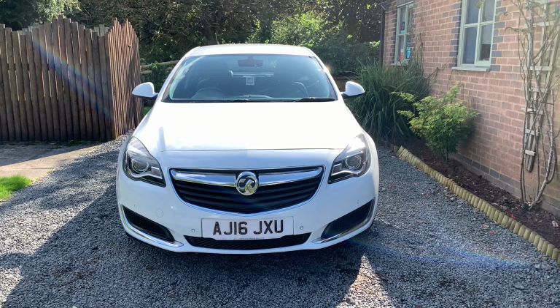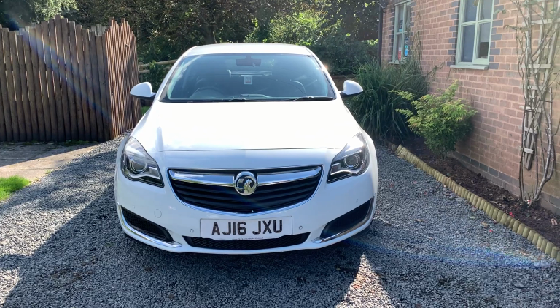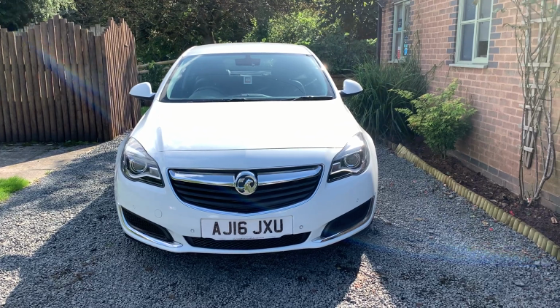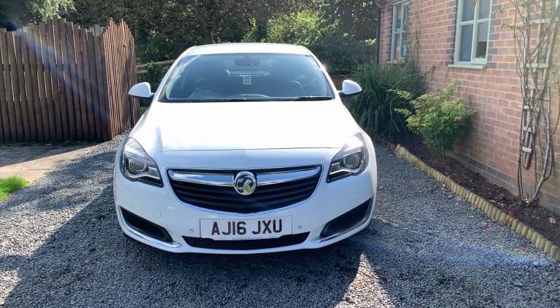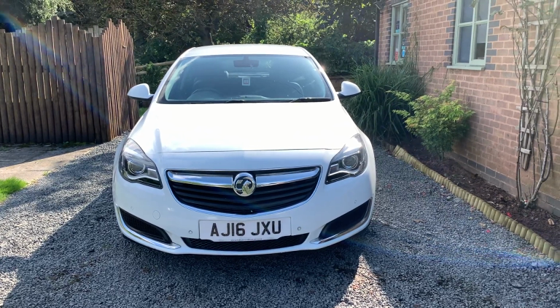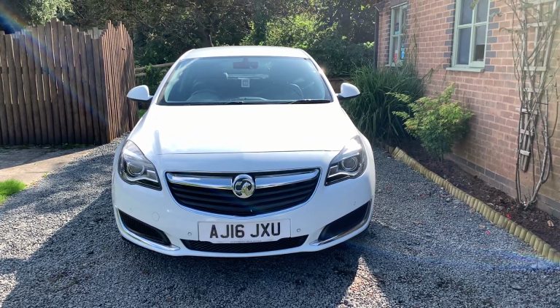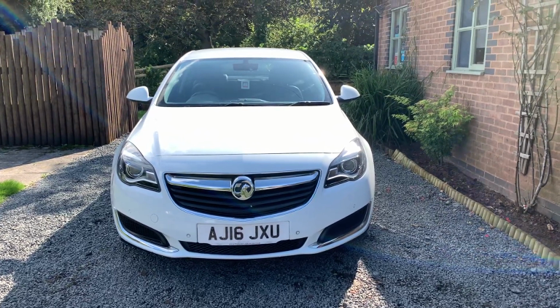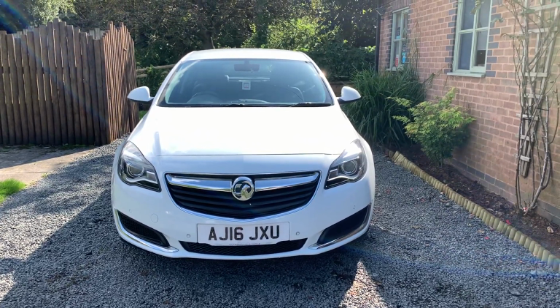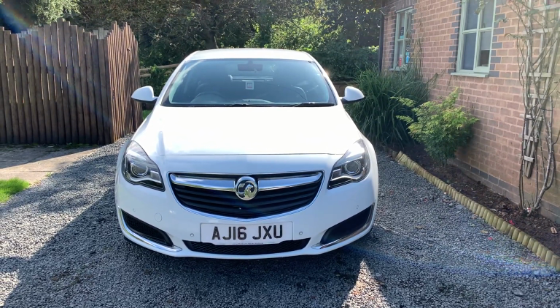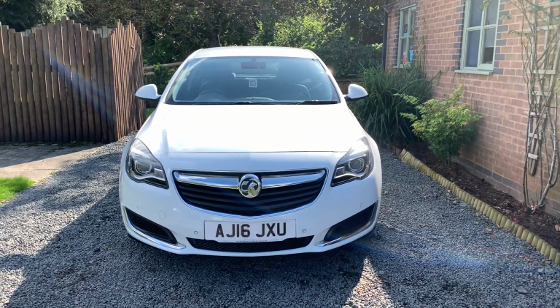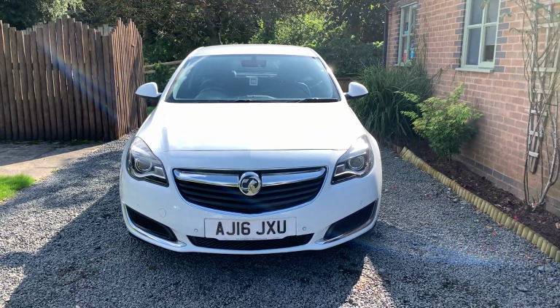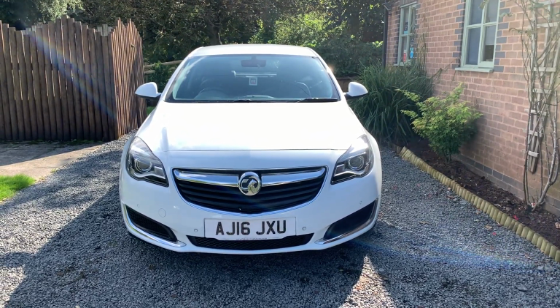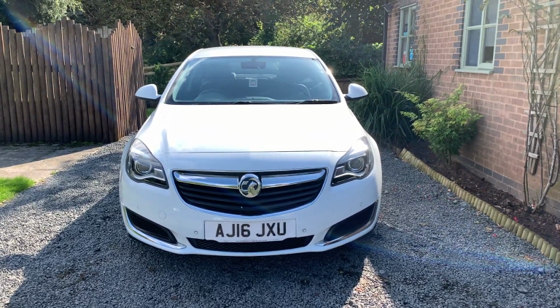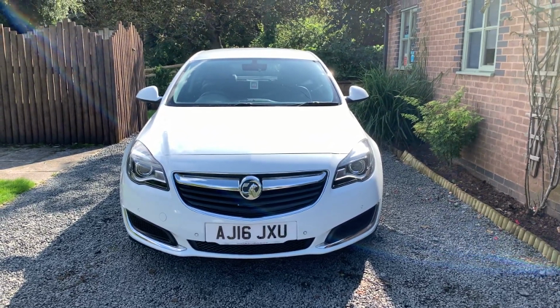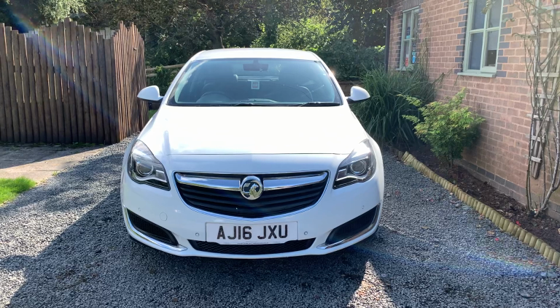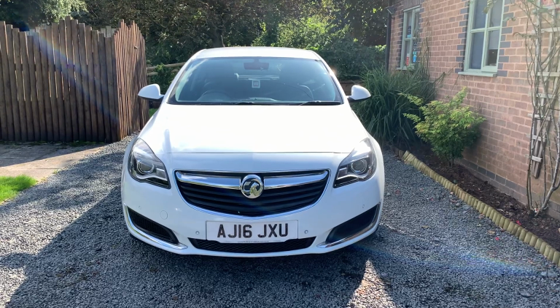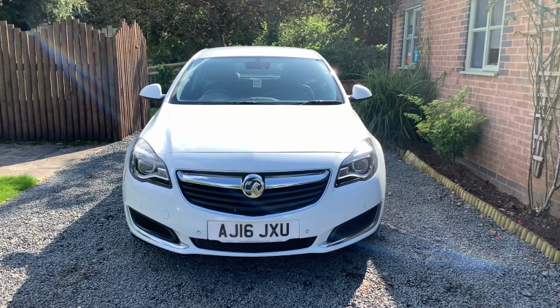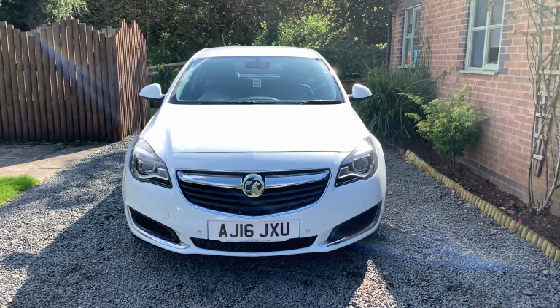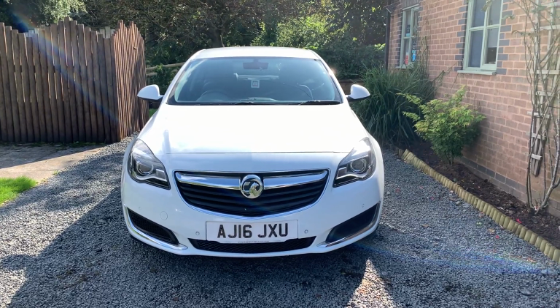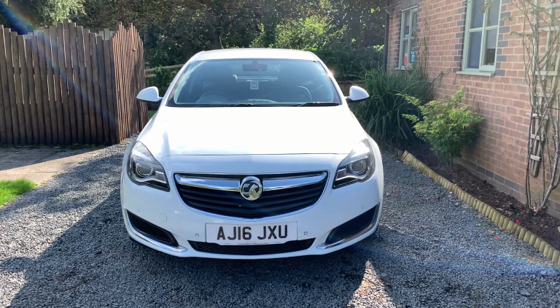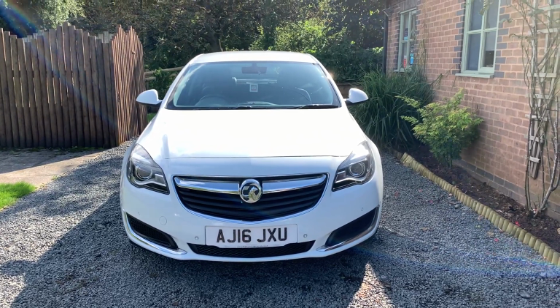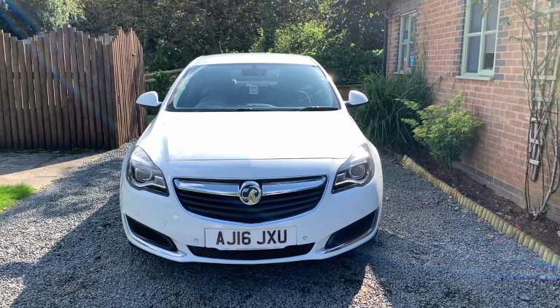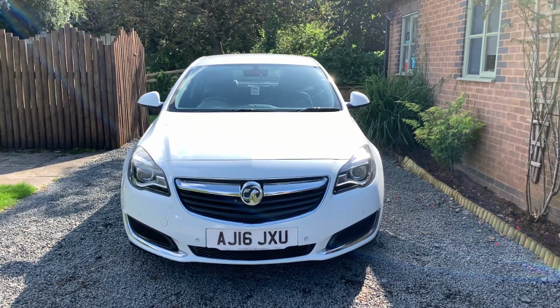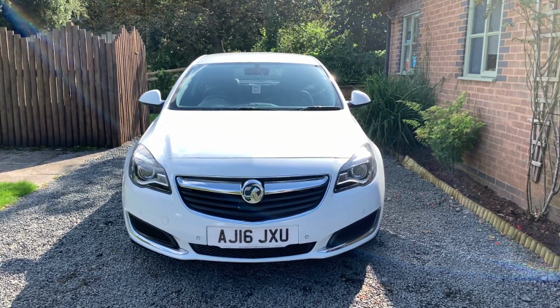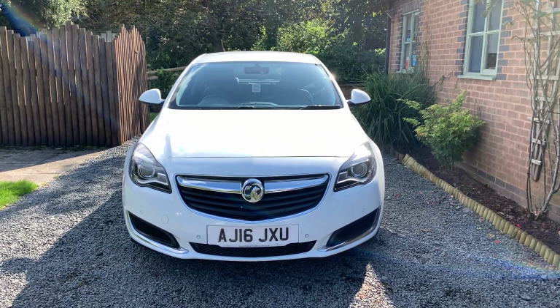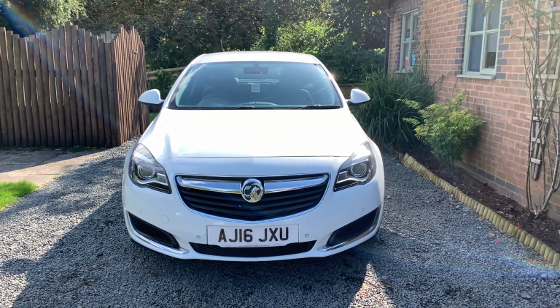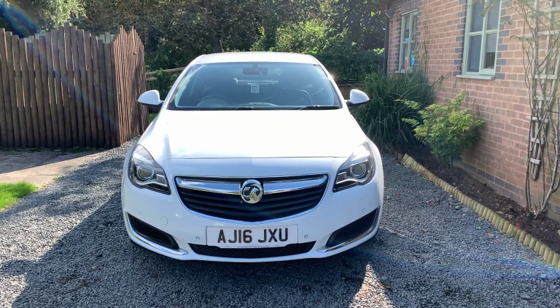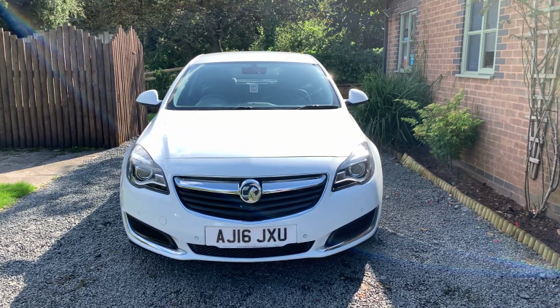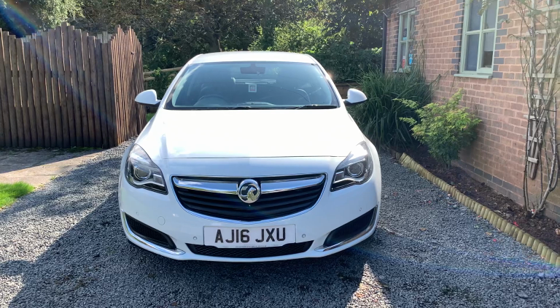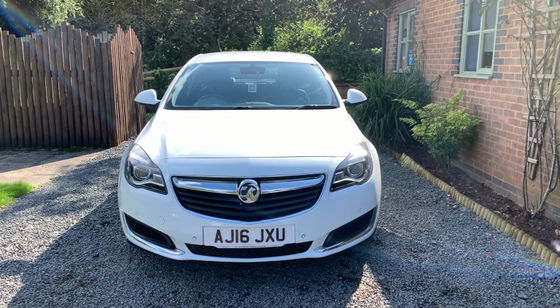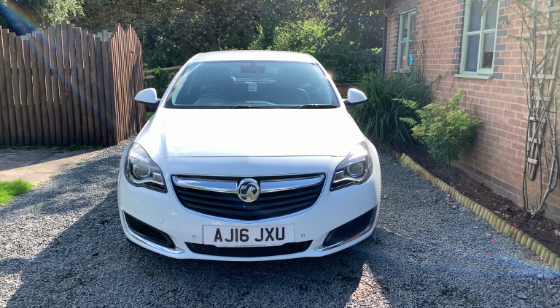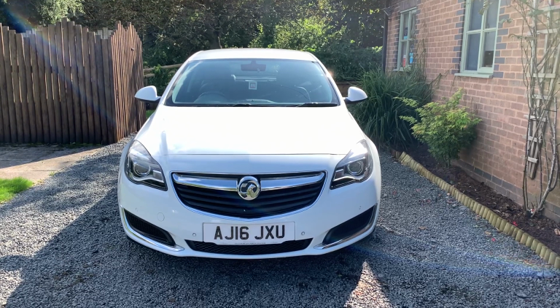Welcome to Dunleigh Car Sales. I'm Julian Hayward and this is our 2016 Vauxhall Insignia 1.6 CD-TI Ecoflex SE 5-door.